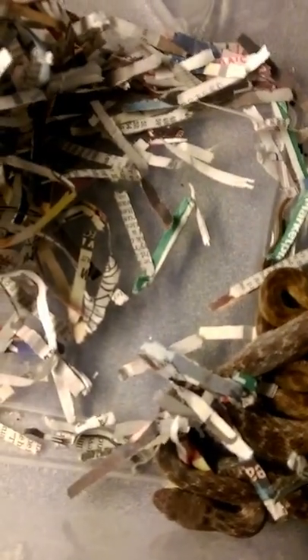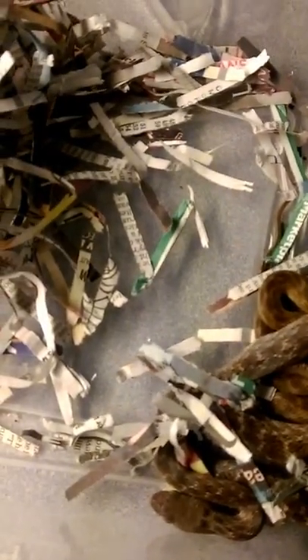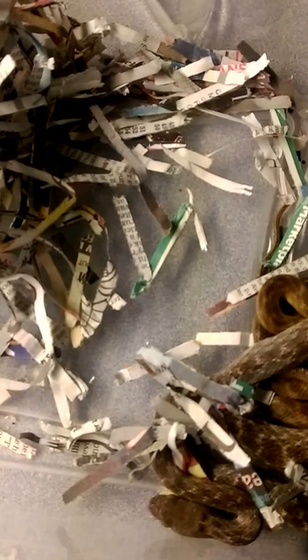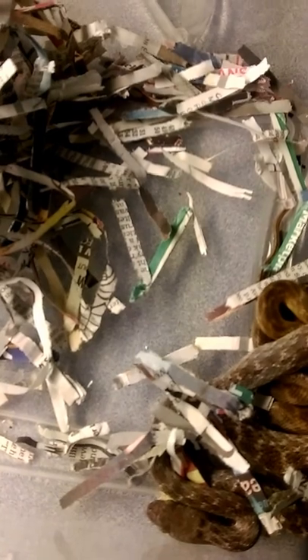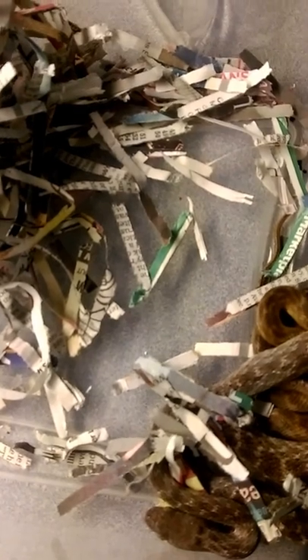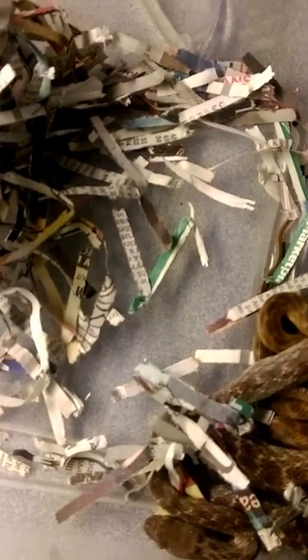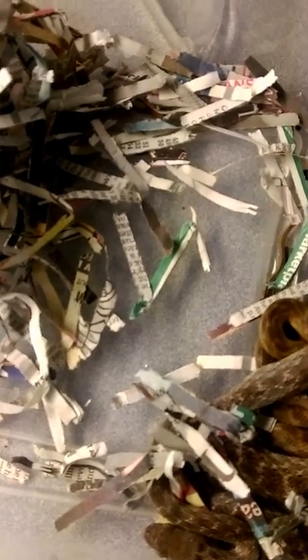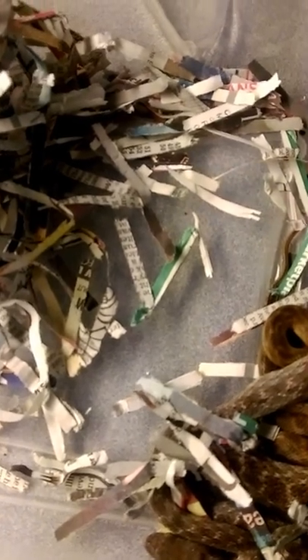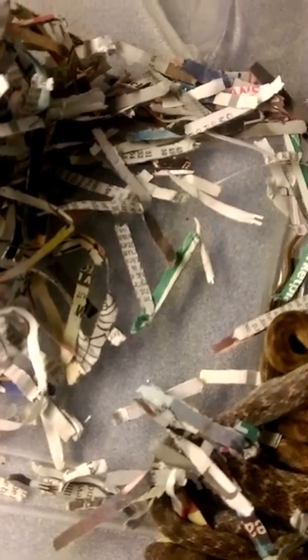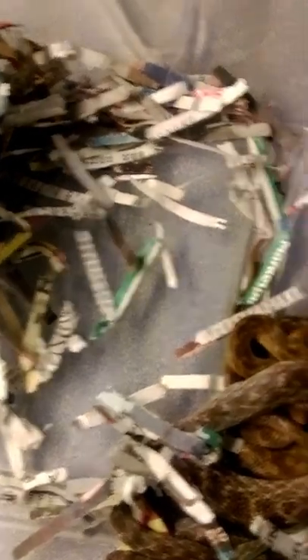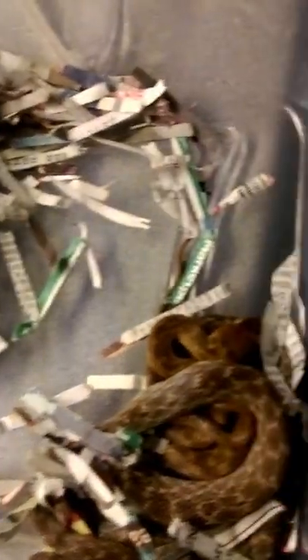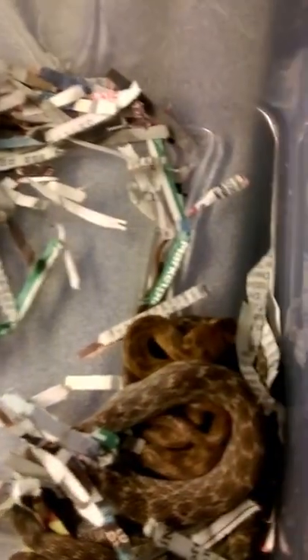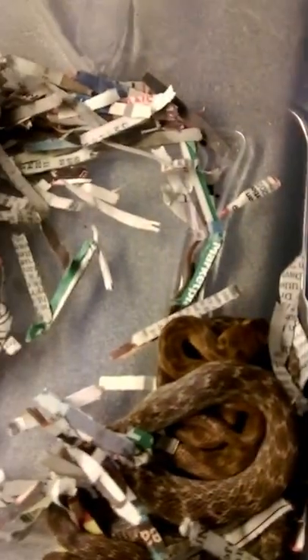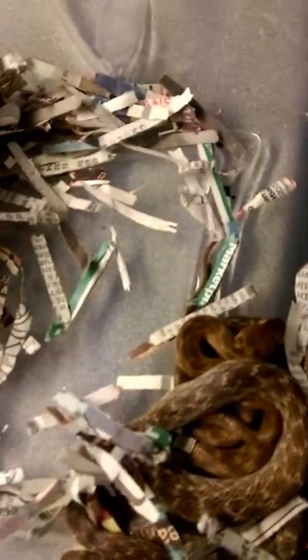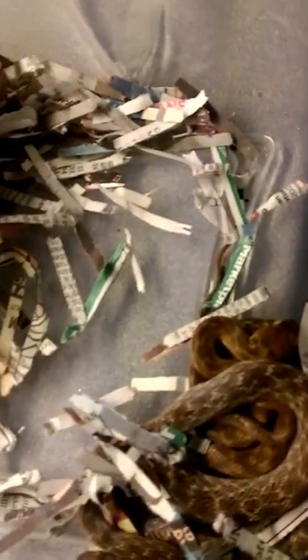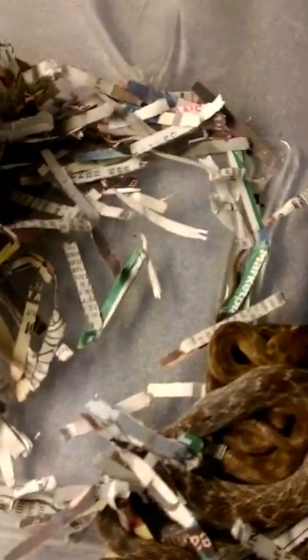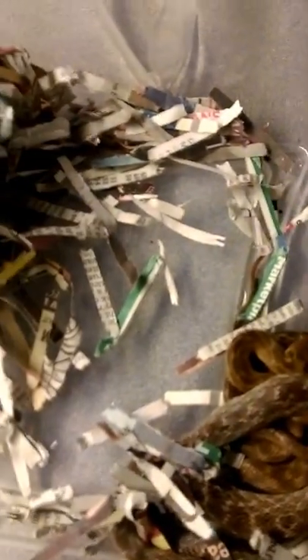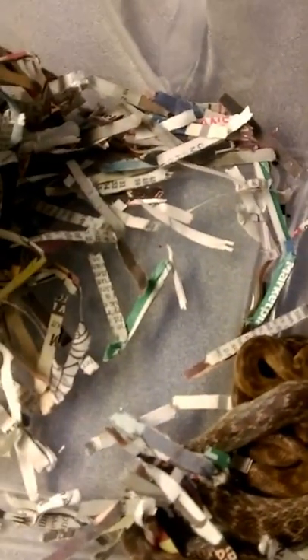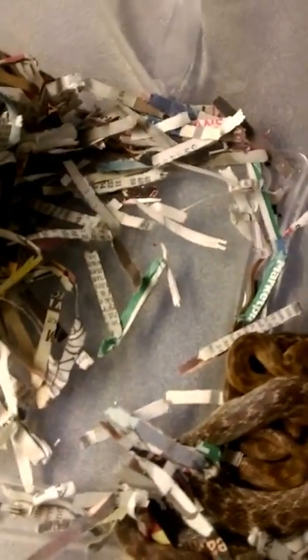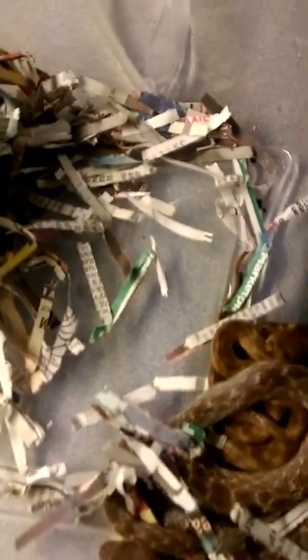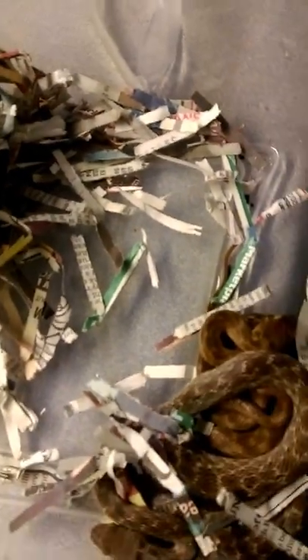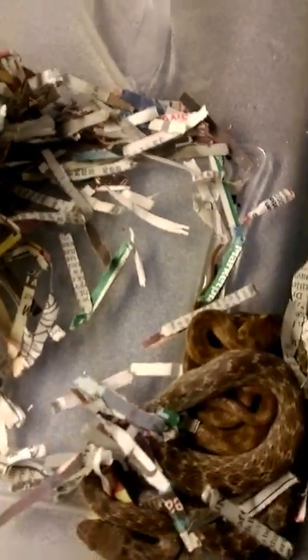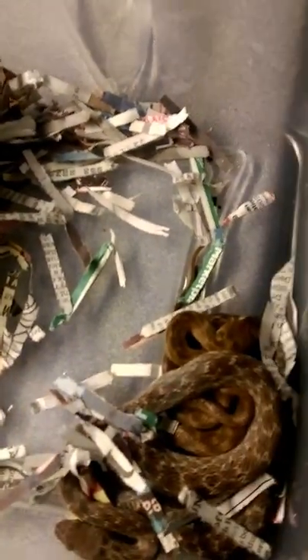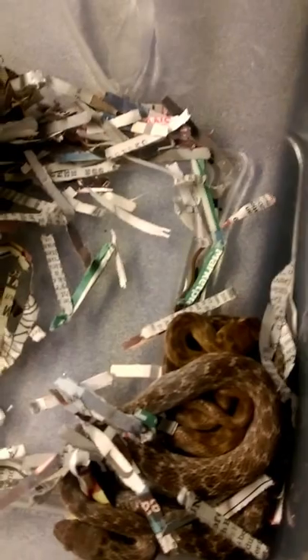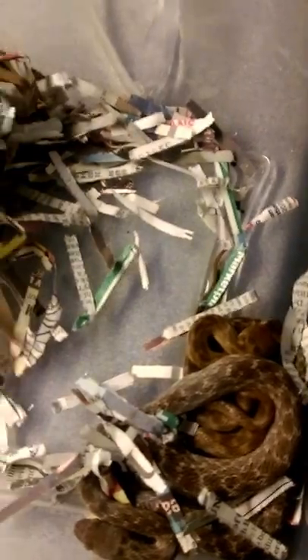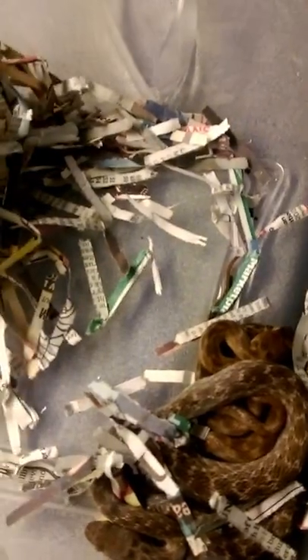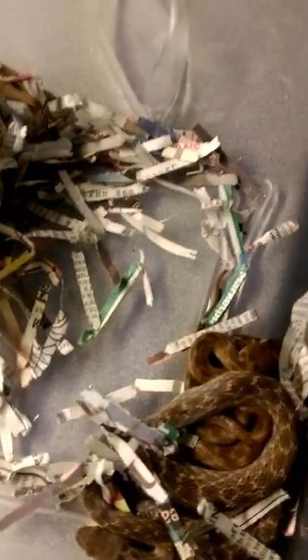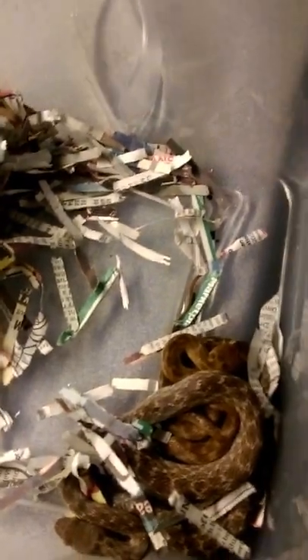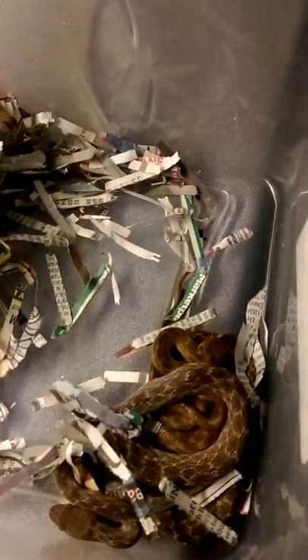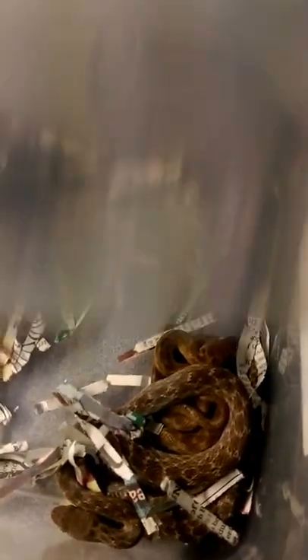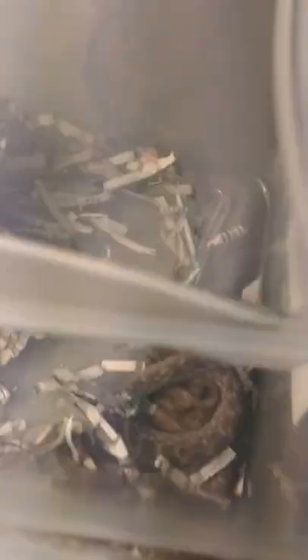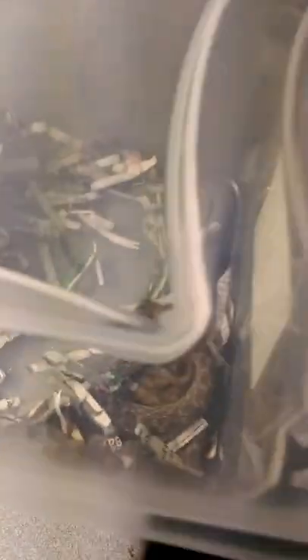It looks like they're going to have a little rest now. Let's get these fellas boxed up and they can have their rest.